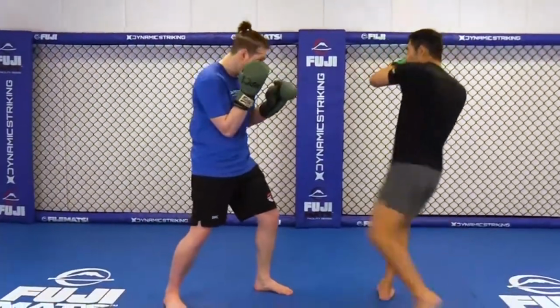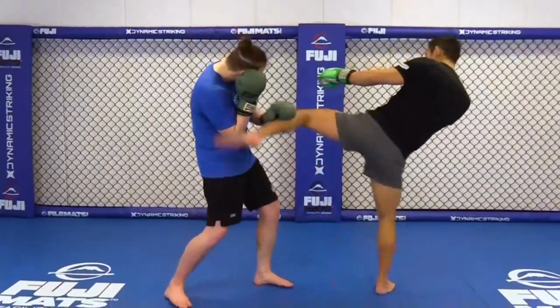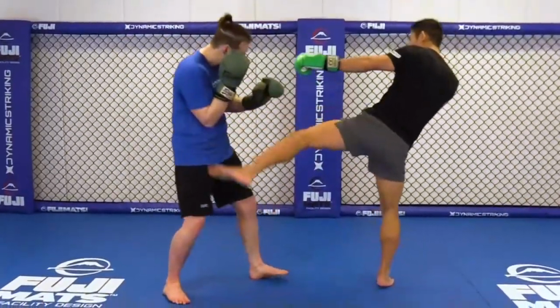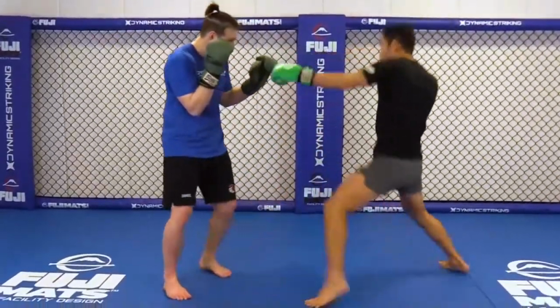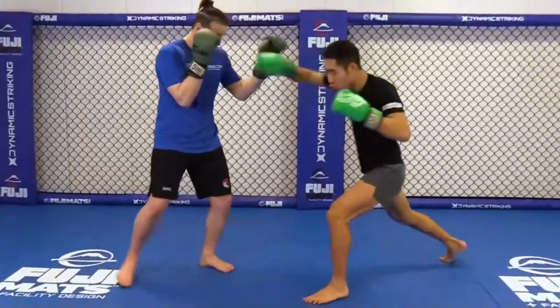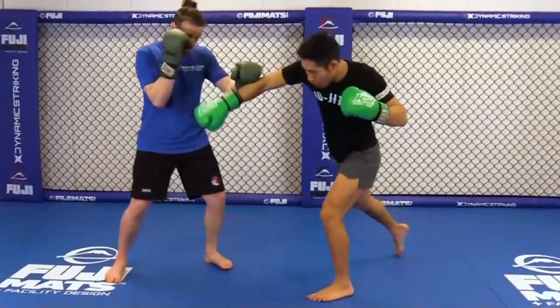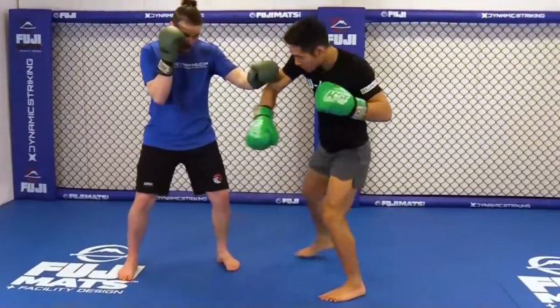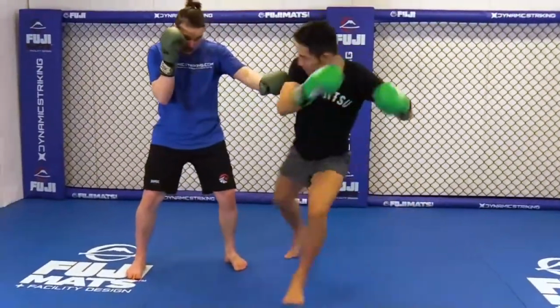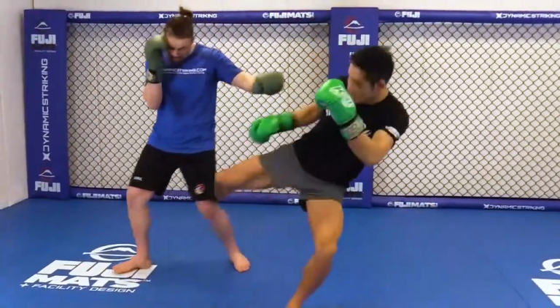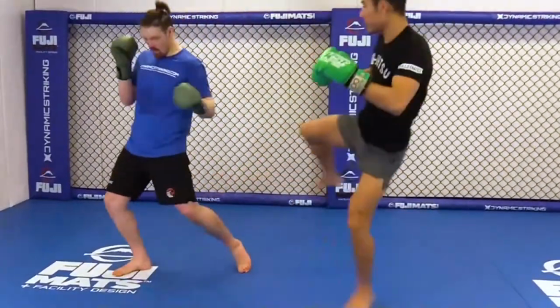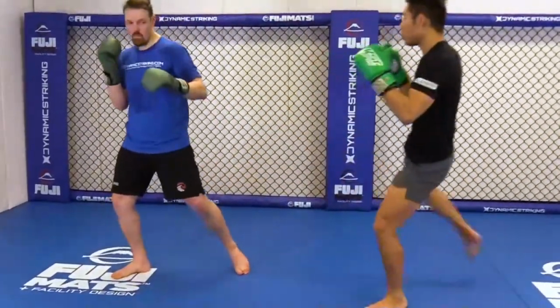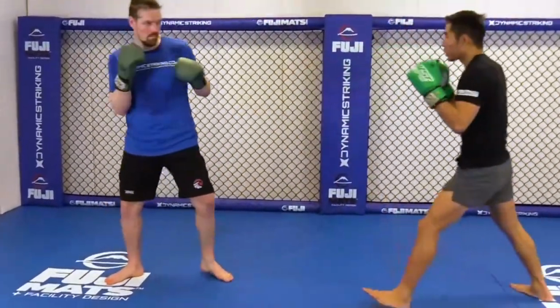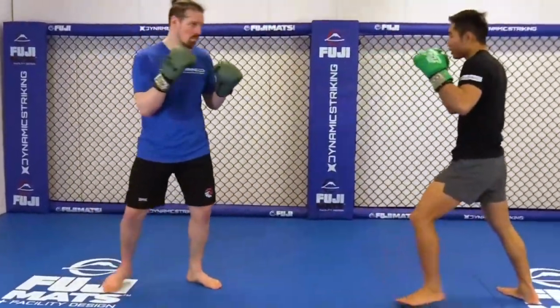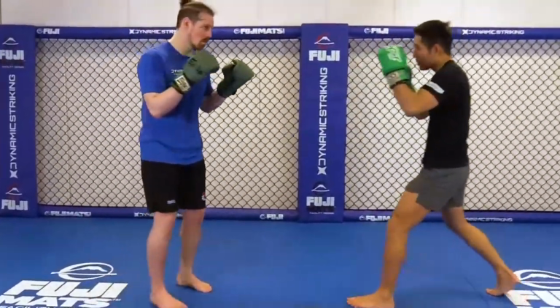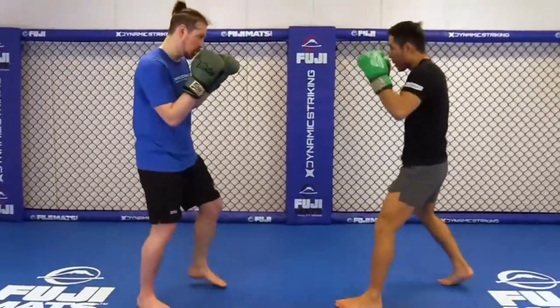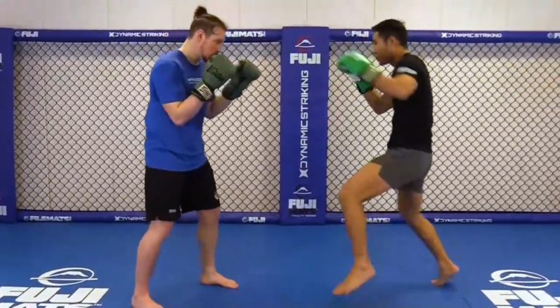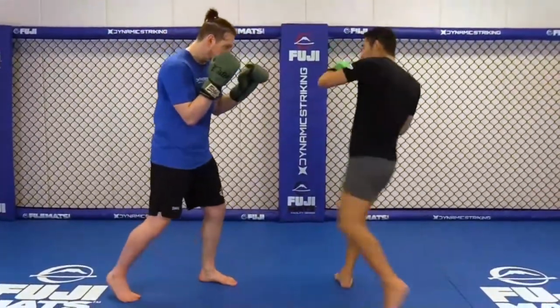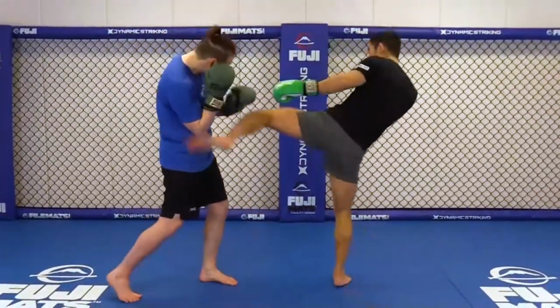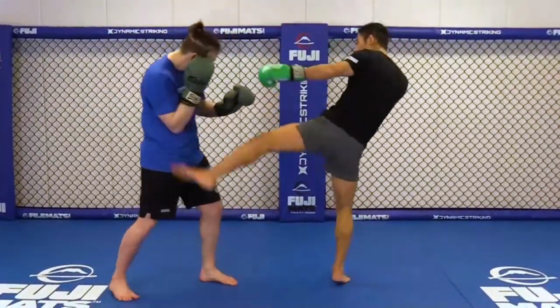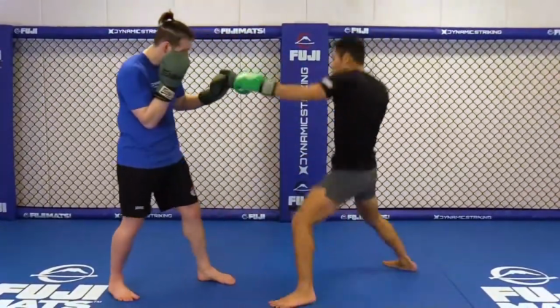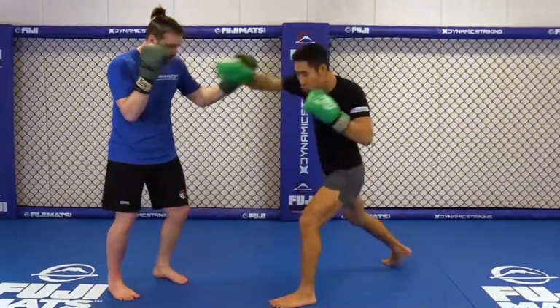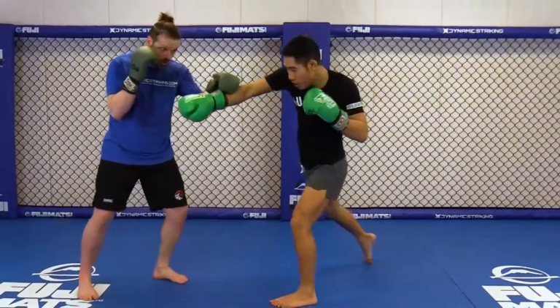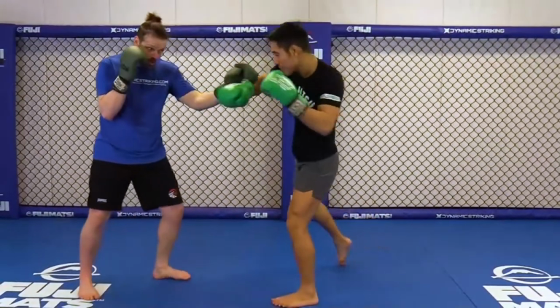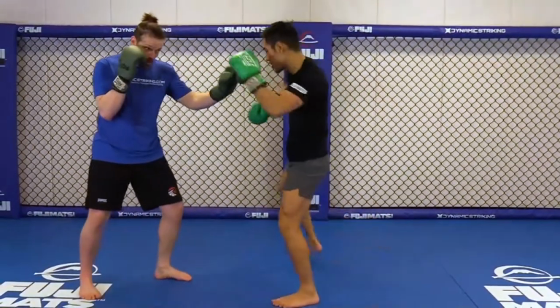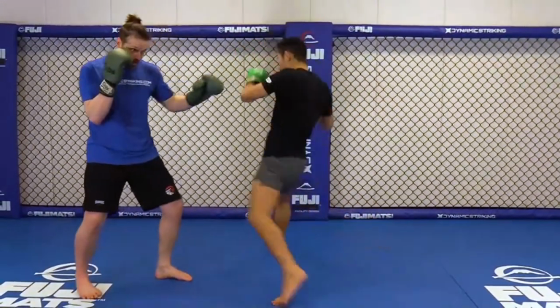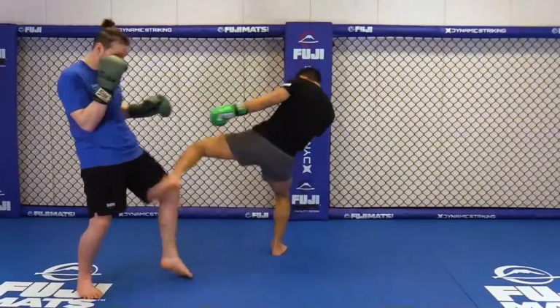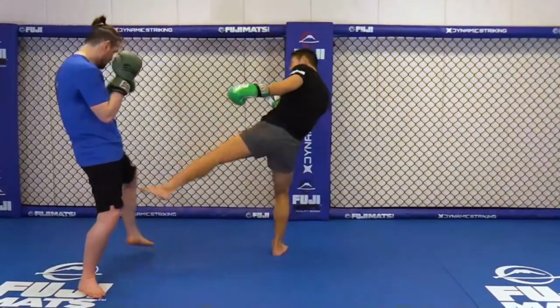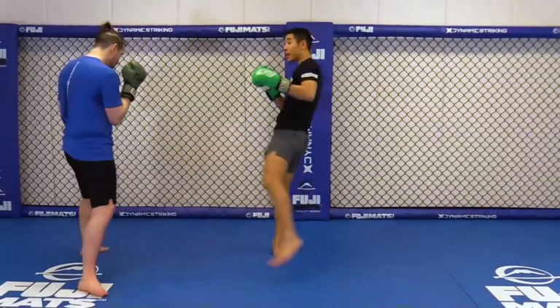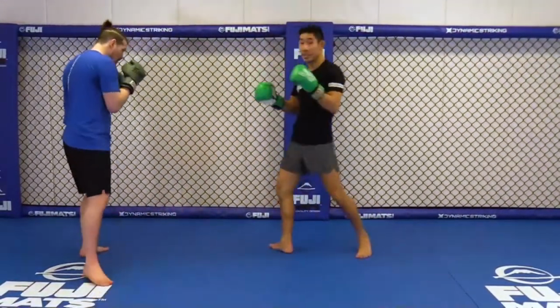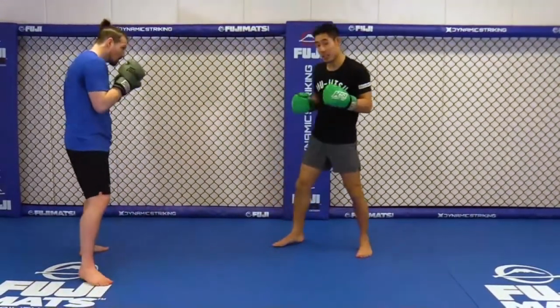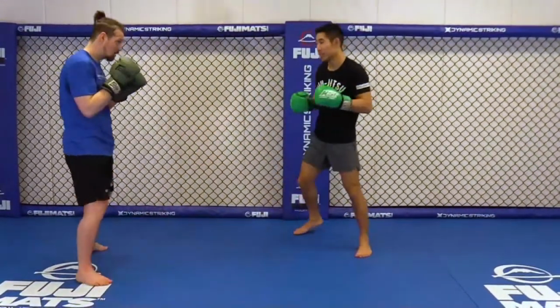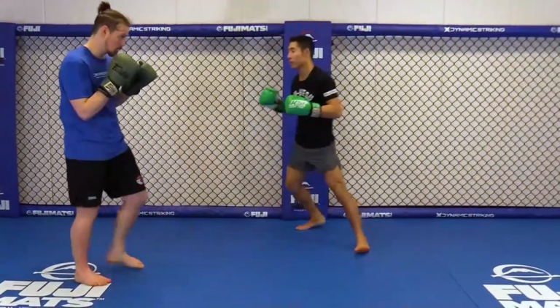Switch kick, cross, double step, low kick. Switch kick, cross — go with the other side and into the inside low kick.